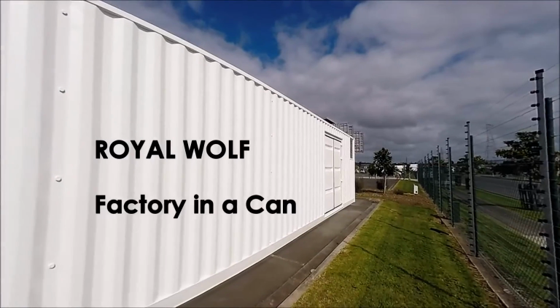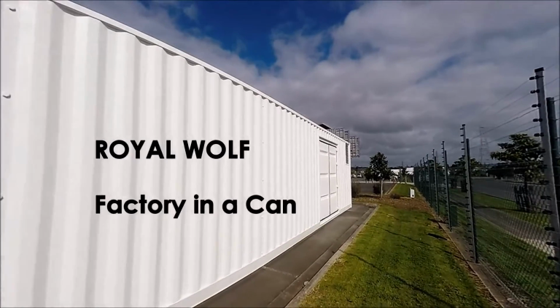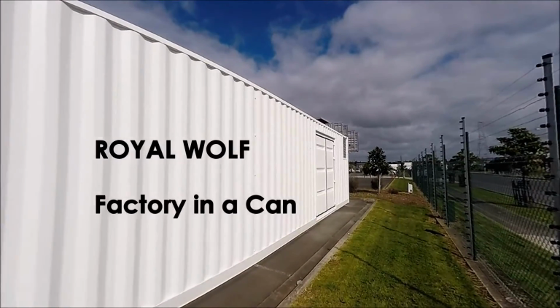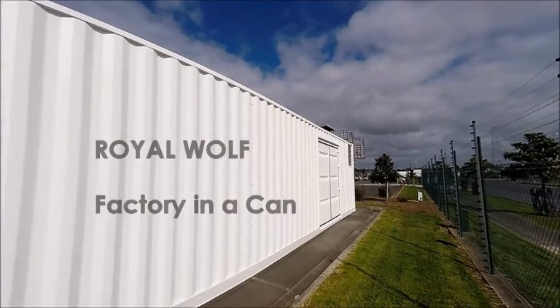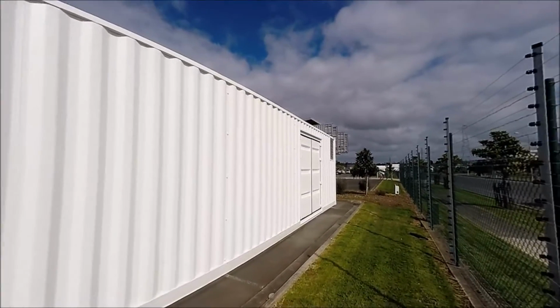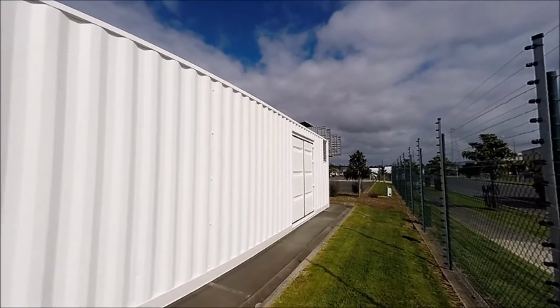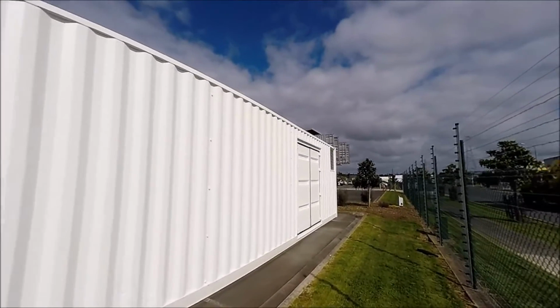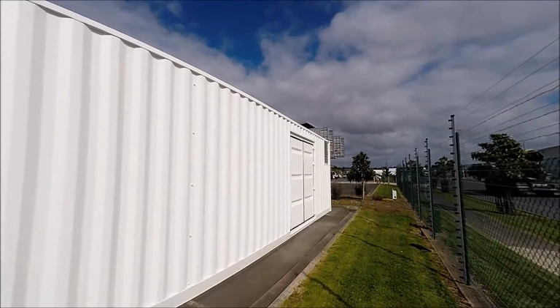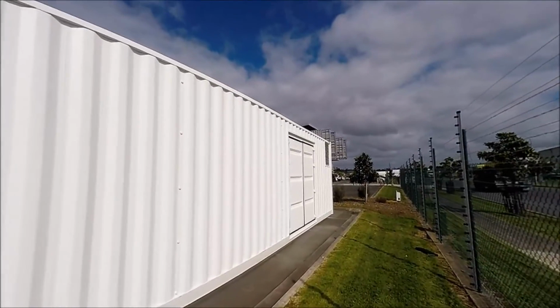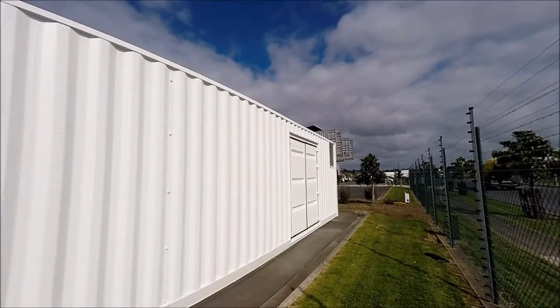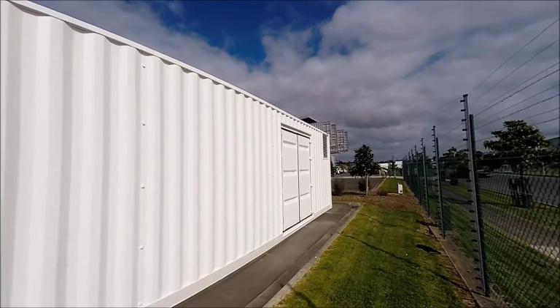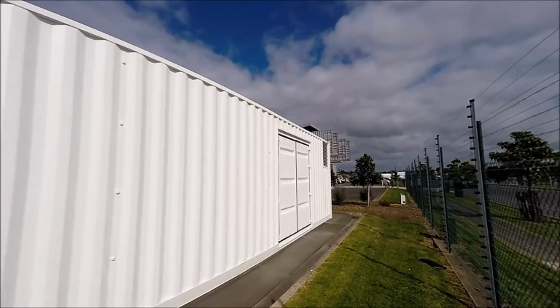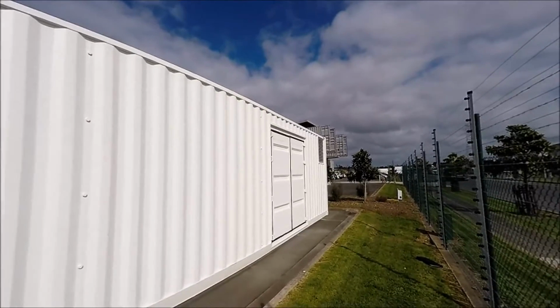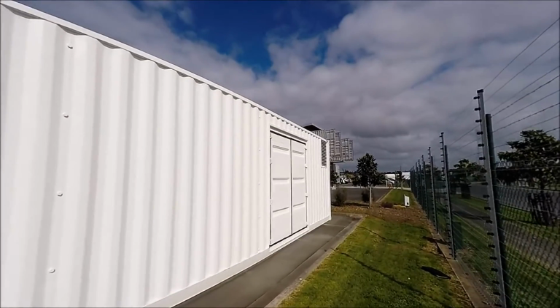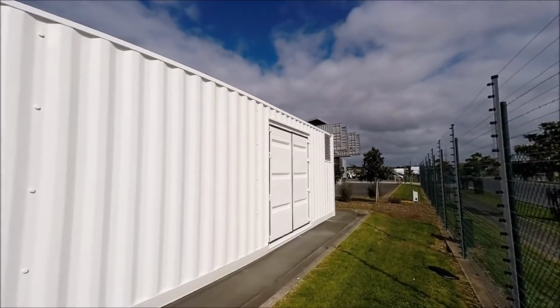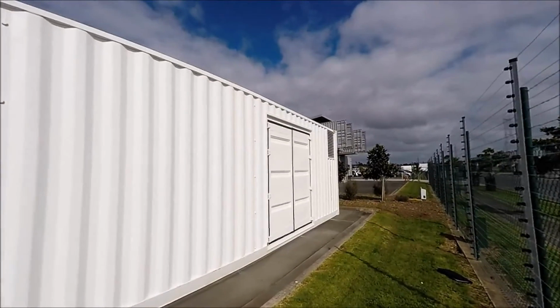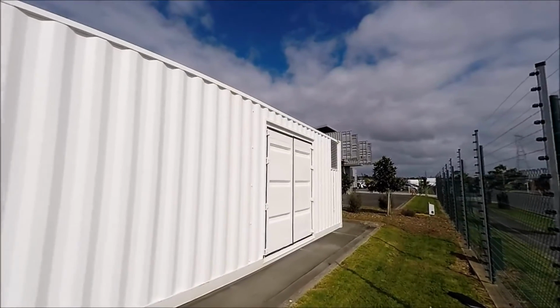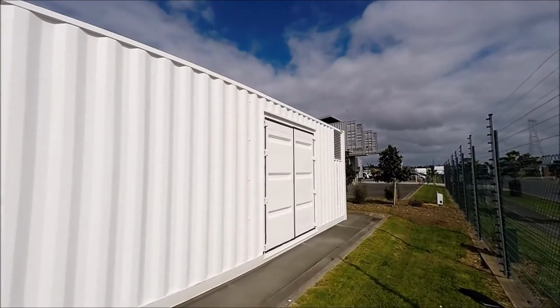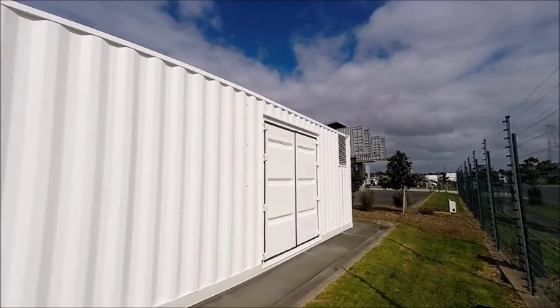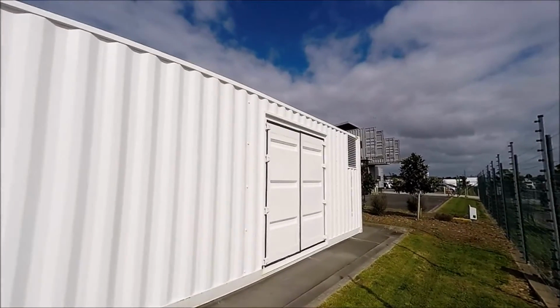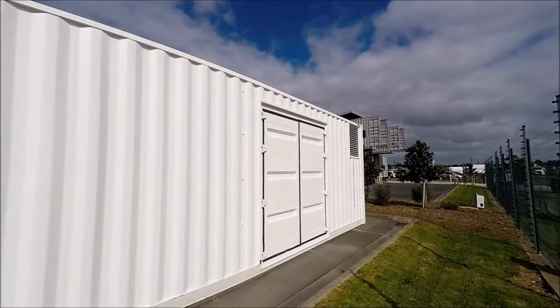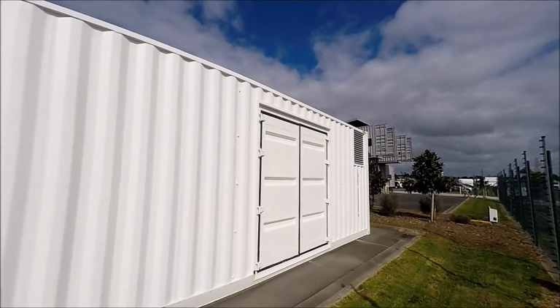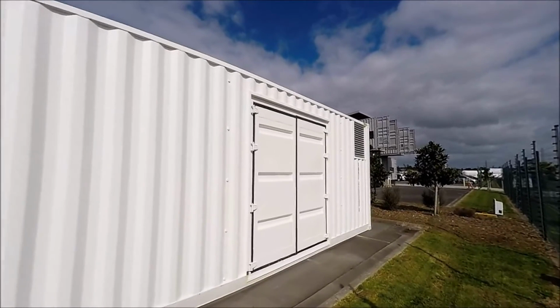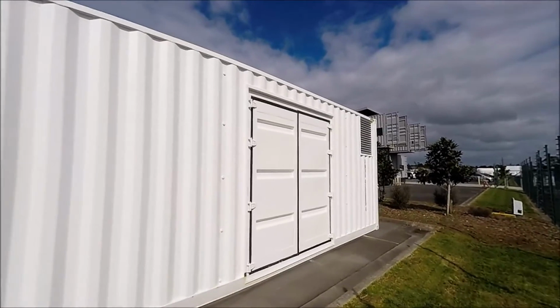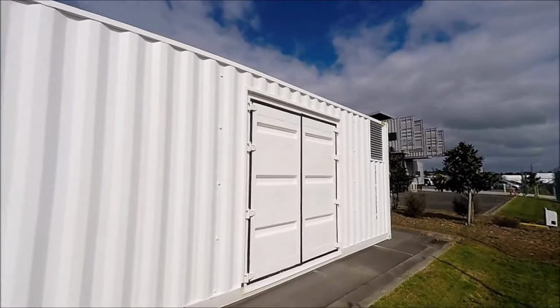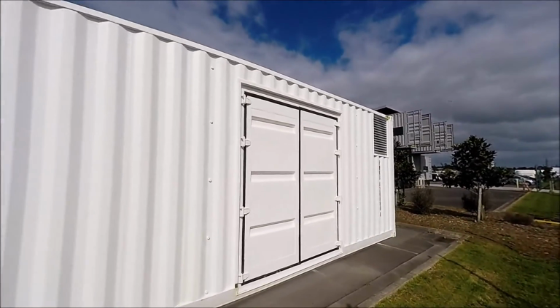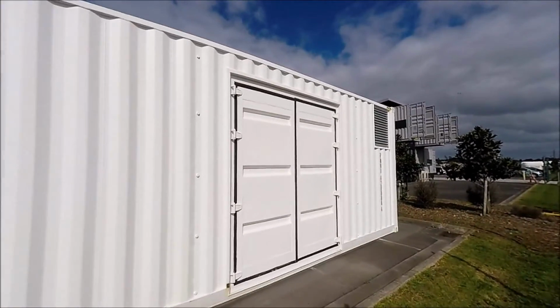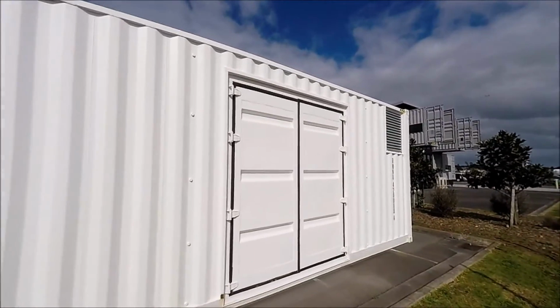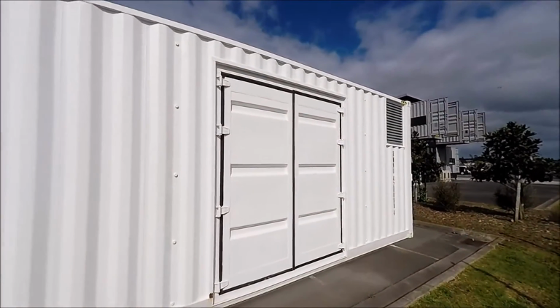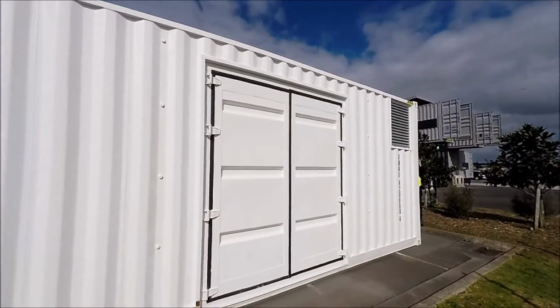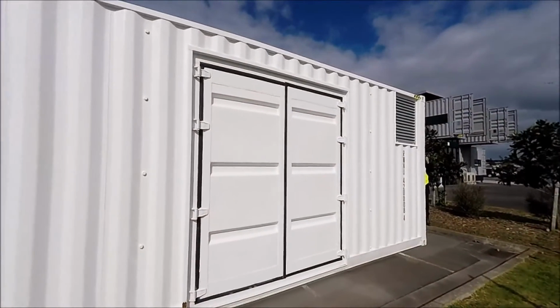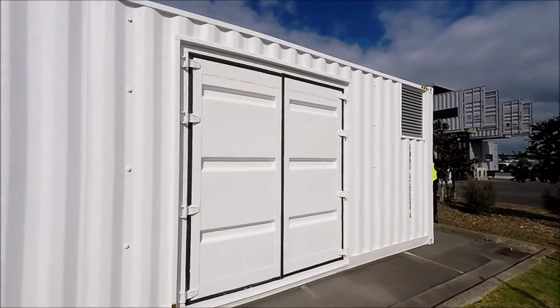Whether it's a man cave or an ice cream factory, you can do anything in a Royal Wolf shipping container. This 40 foot container, designed for Auckland's steel and framework design company FrameCAD, is another example of the diverse products Royal Wolf creates.